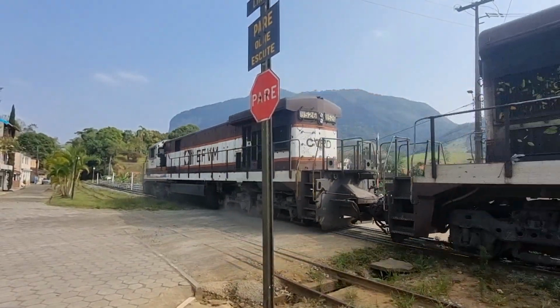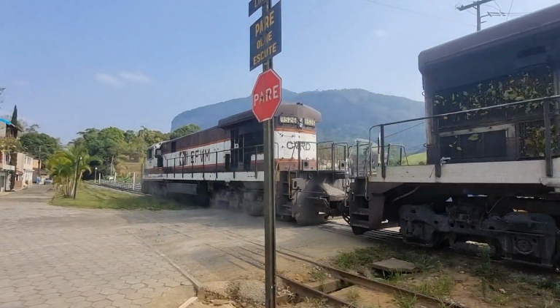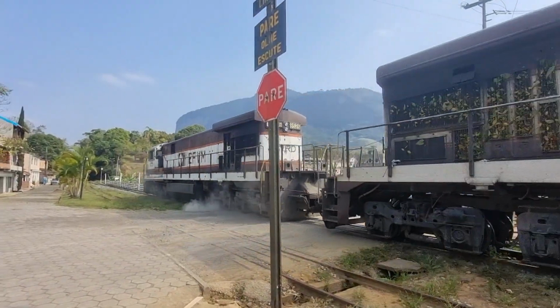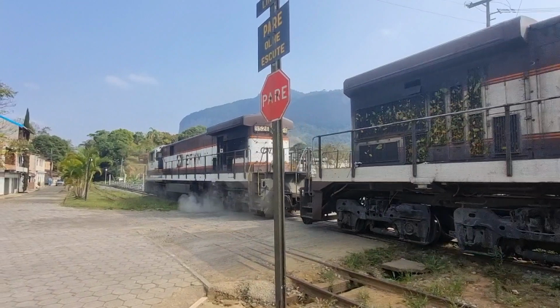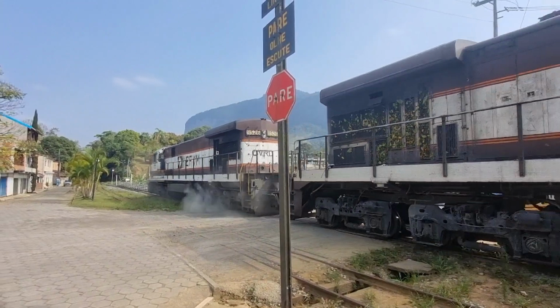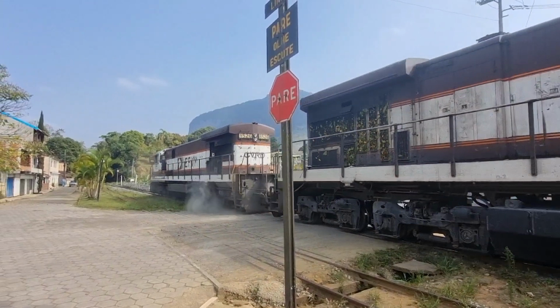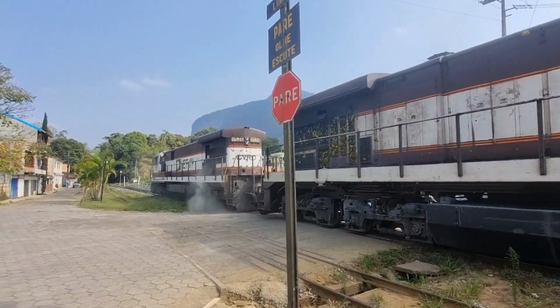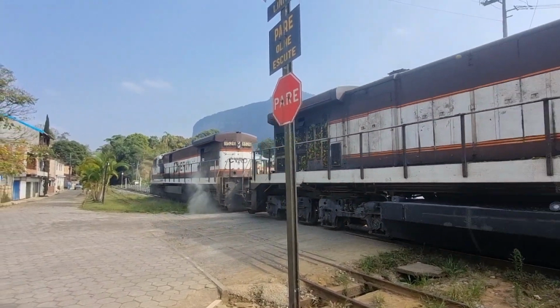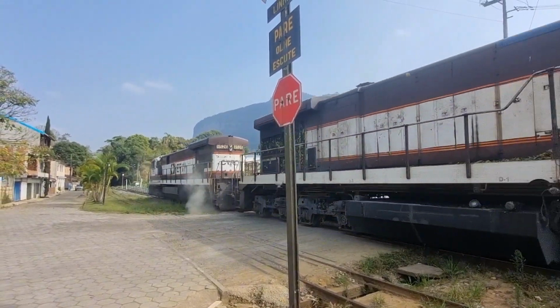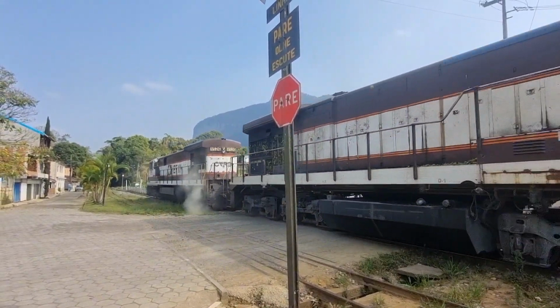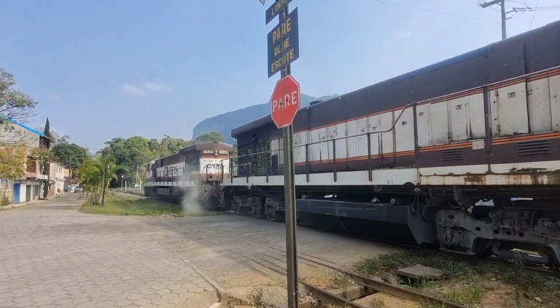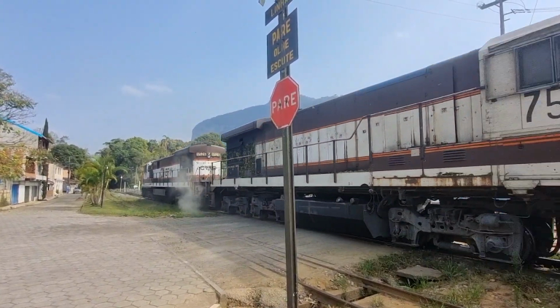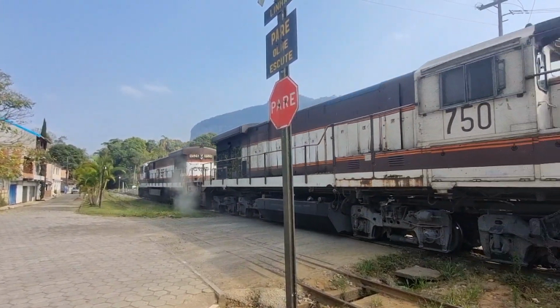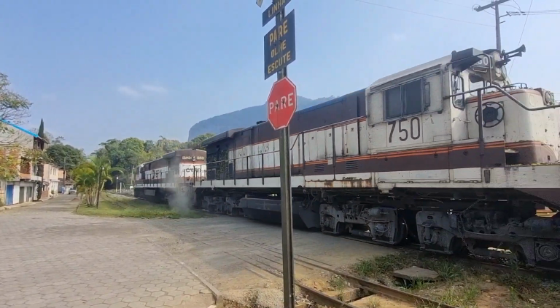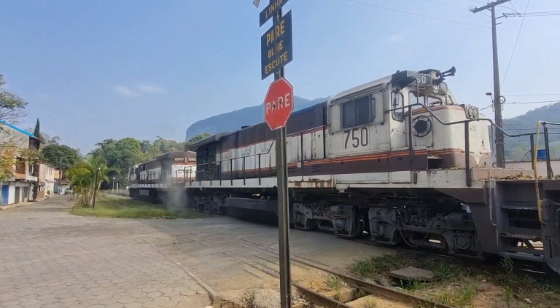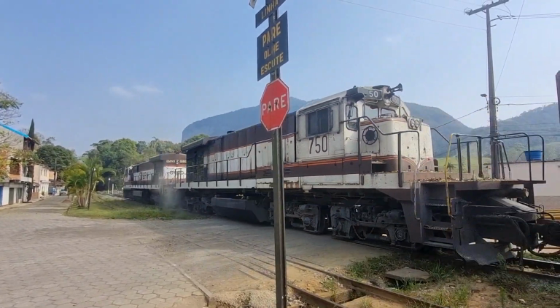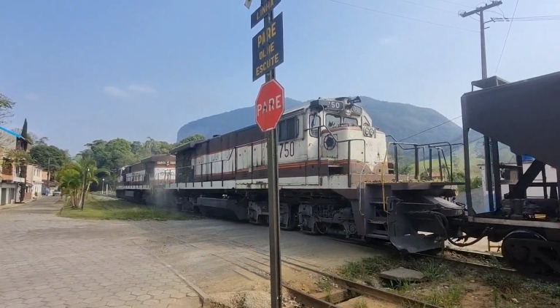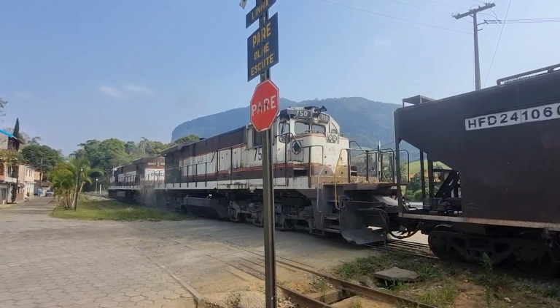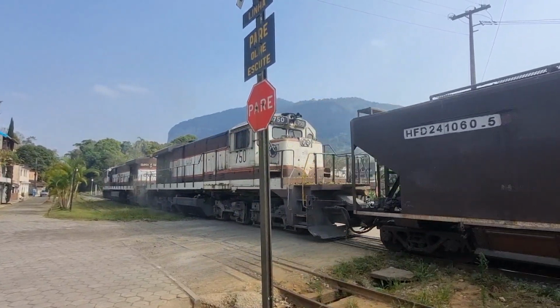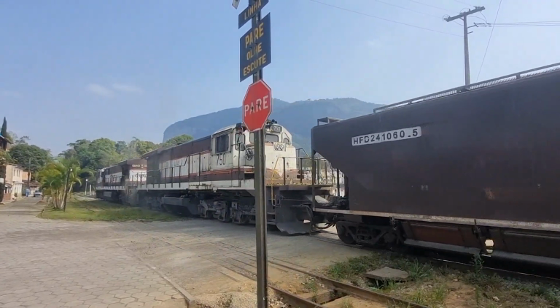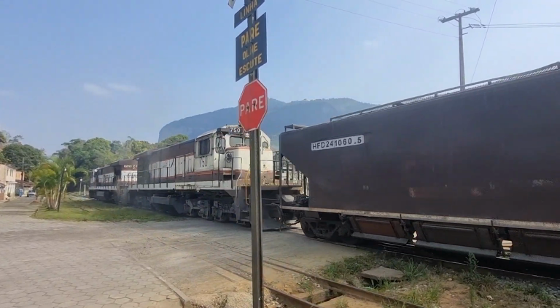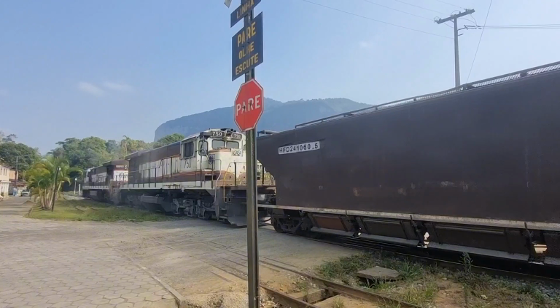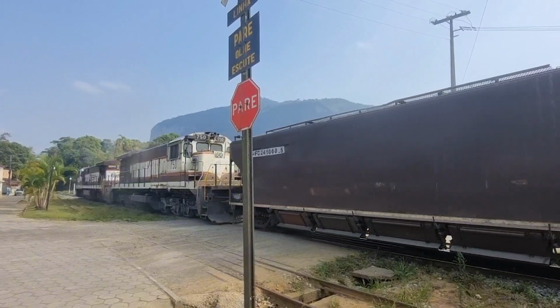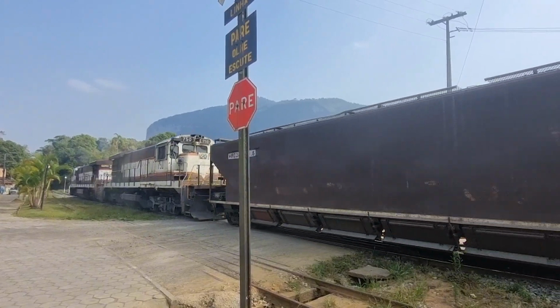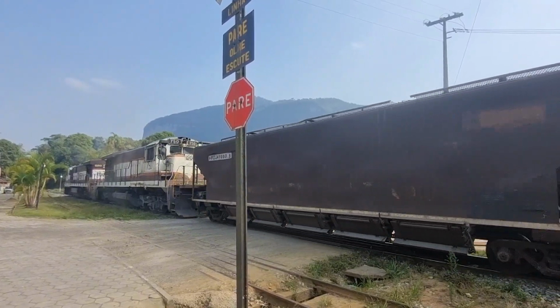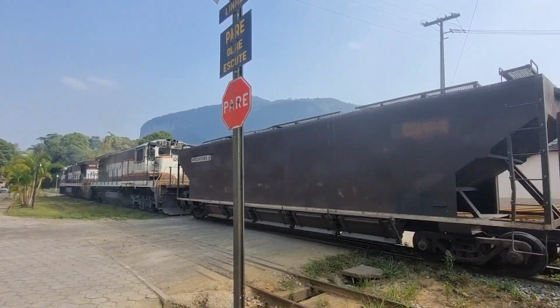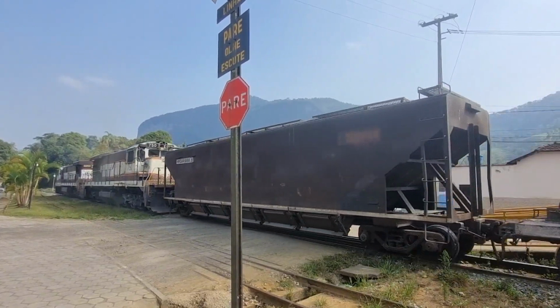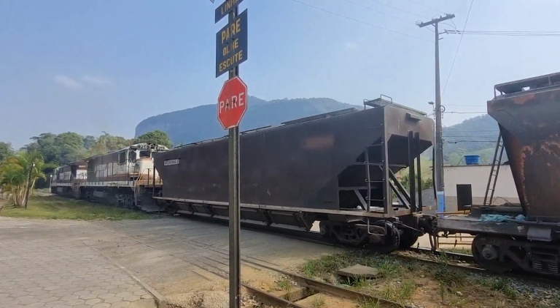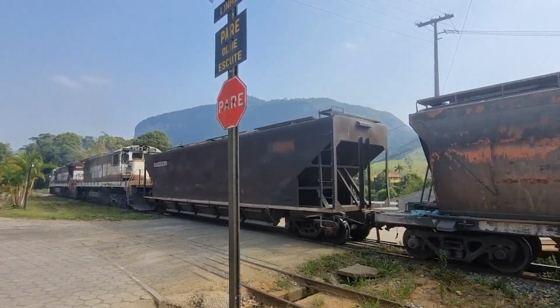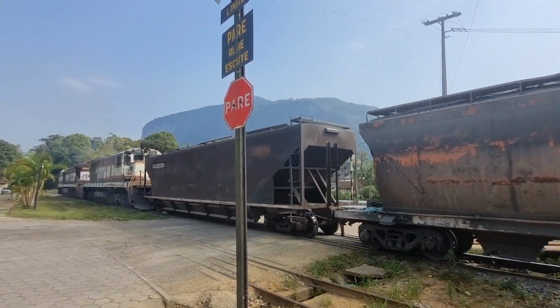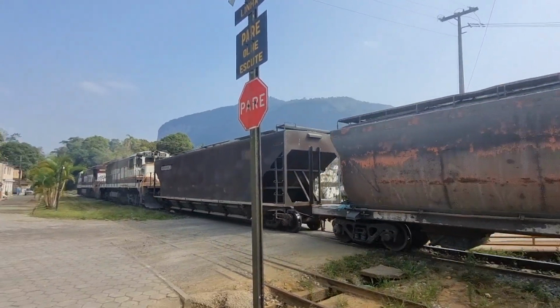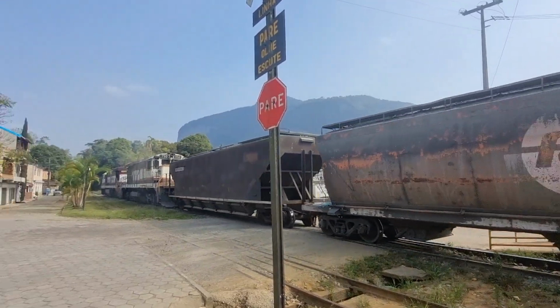Detalhe aí, galera — esse trem aí tá com a formação de dois blocos convencionais, ó, com a pintura da Estrada de Ferro Vitória-Minas.